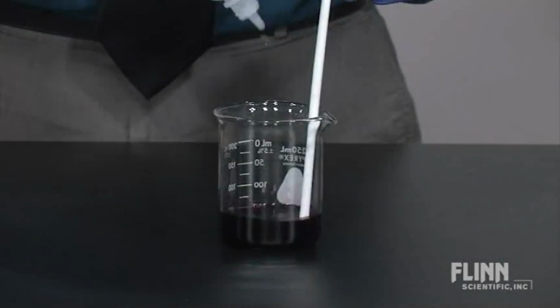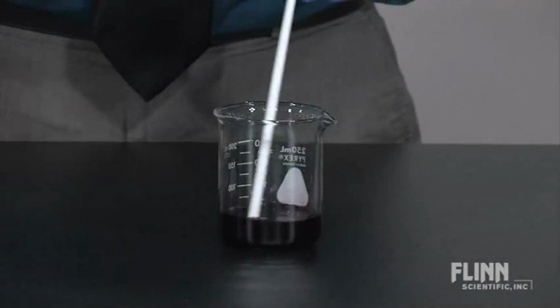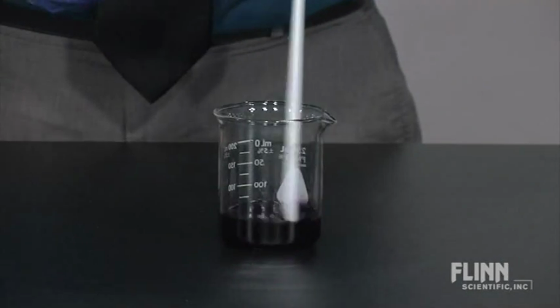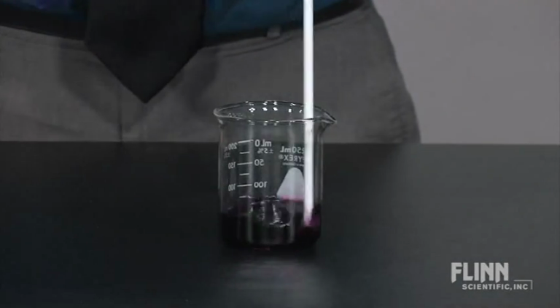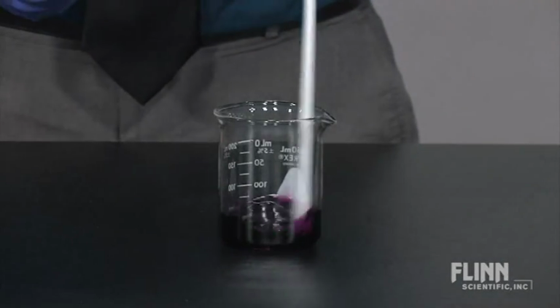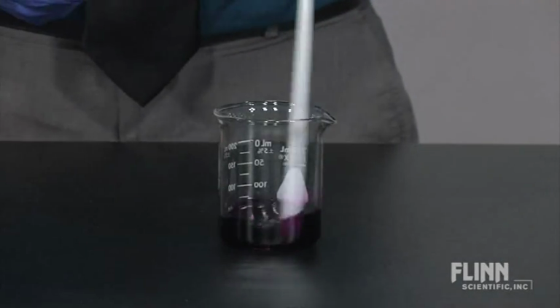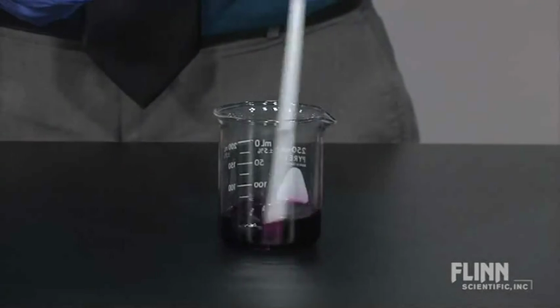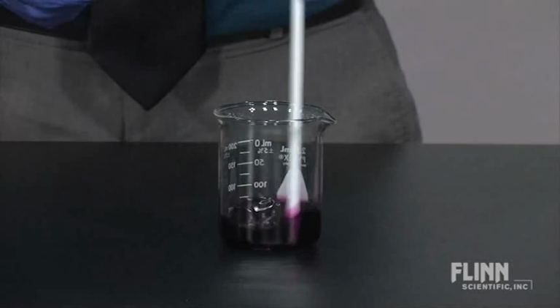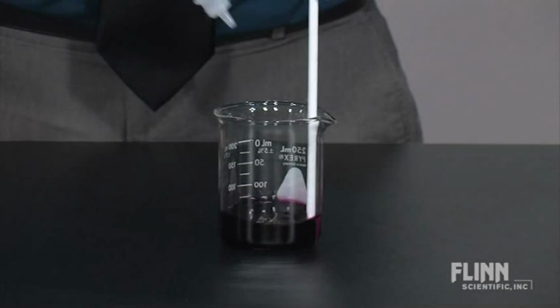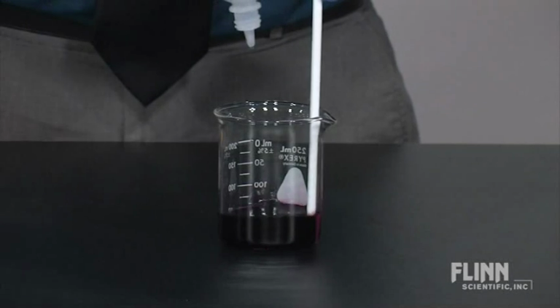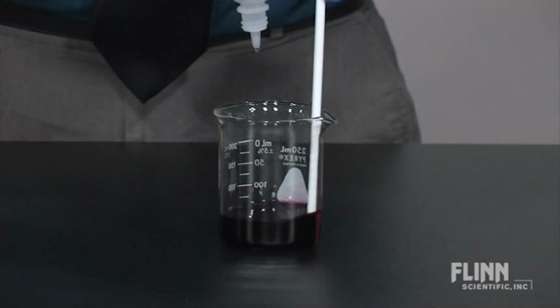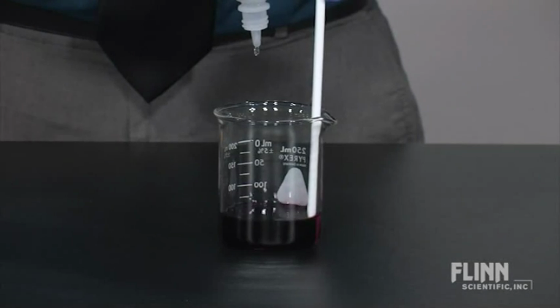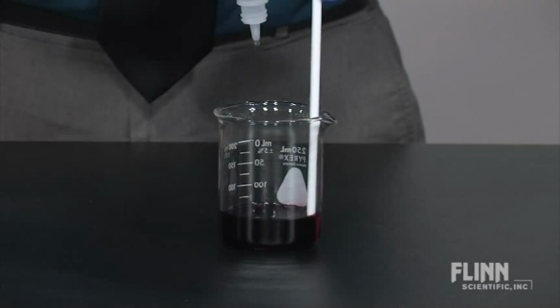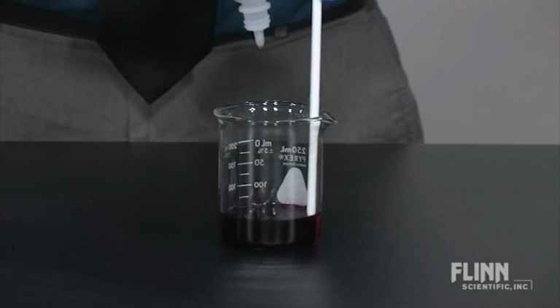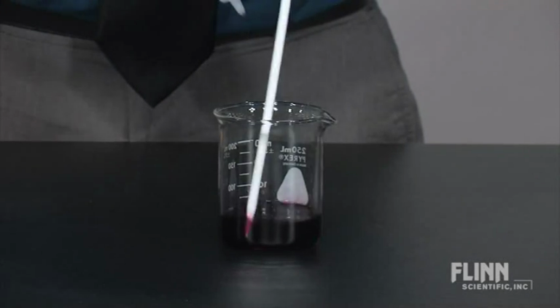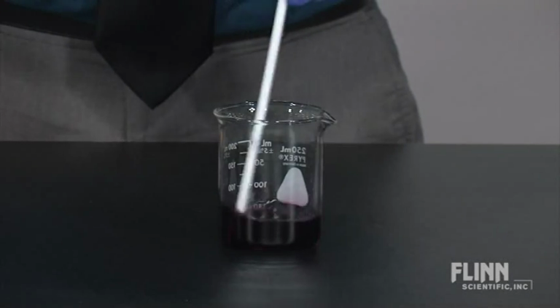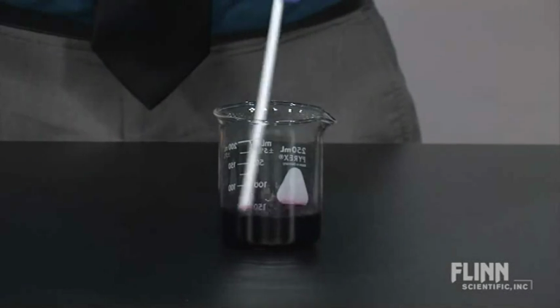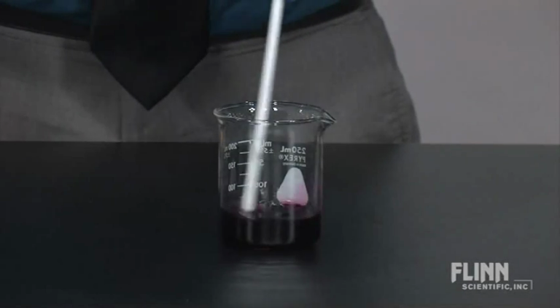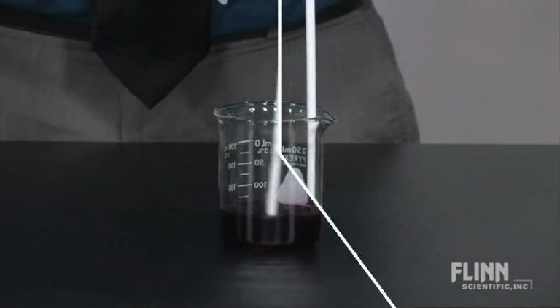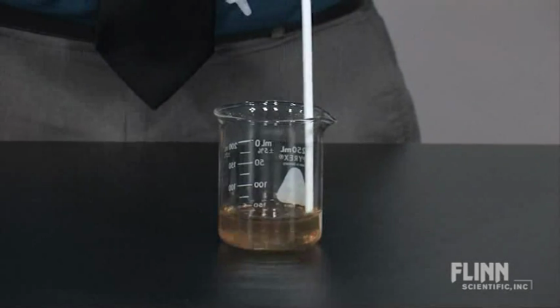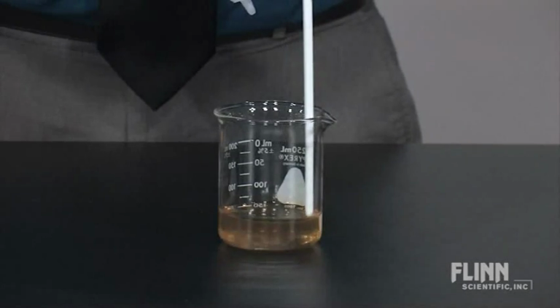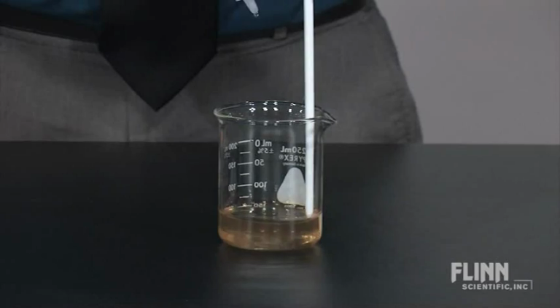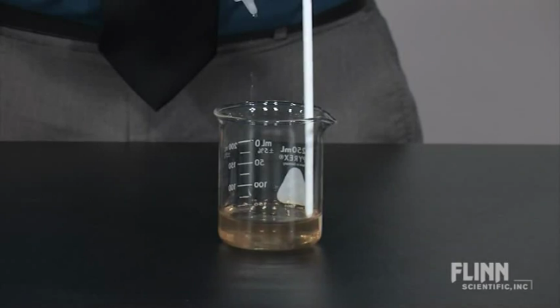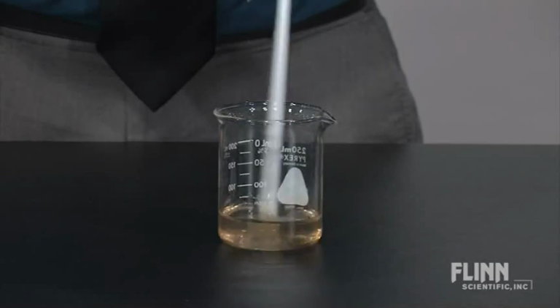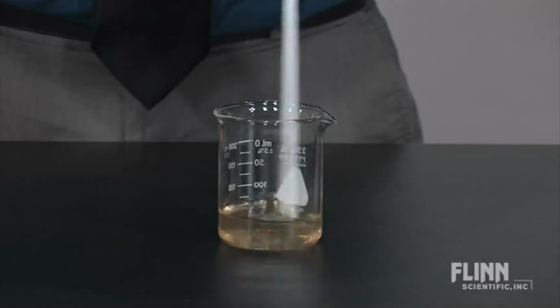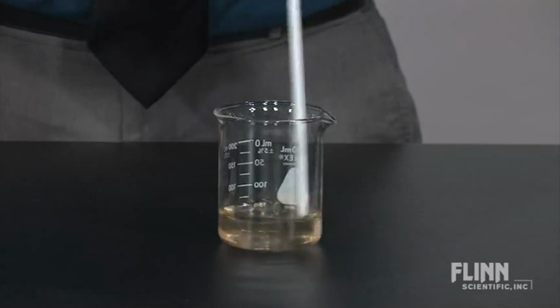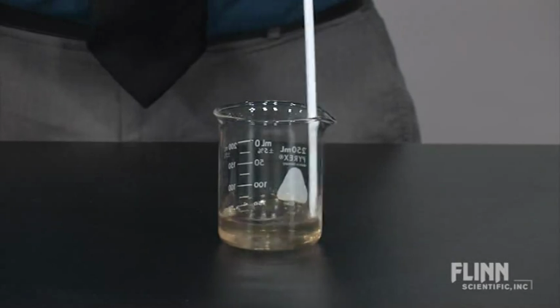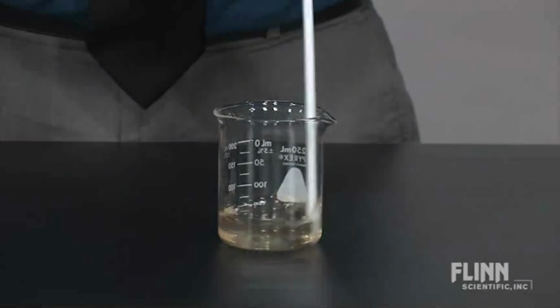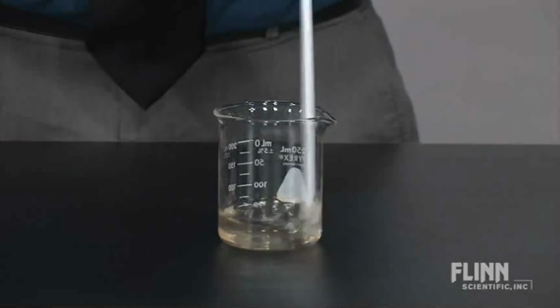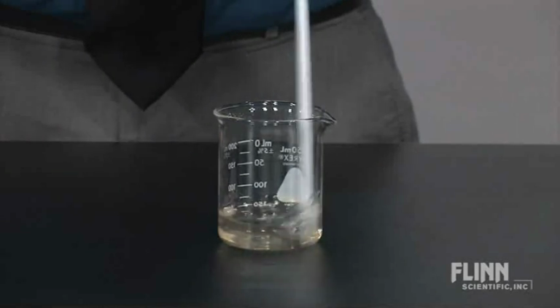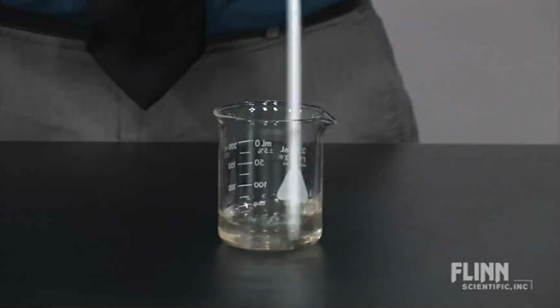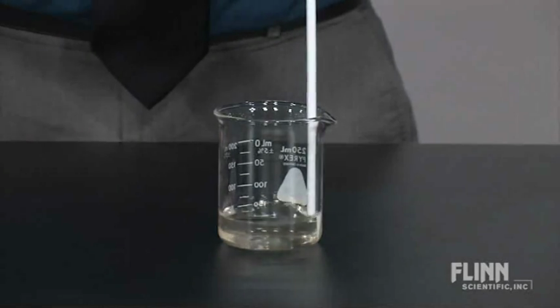In the second part of the procedure, hydrogen peroxide reduces an acidified potassium permanganate solution. Watch as the color of this solution changes from purple to colorless.